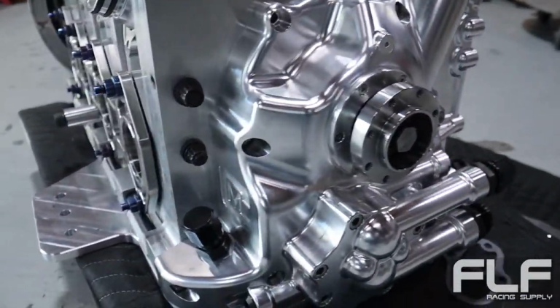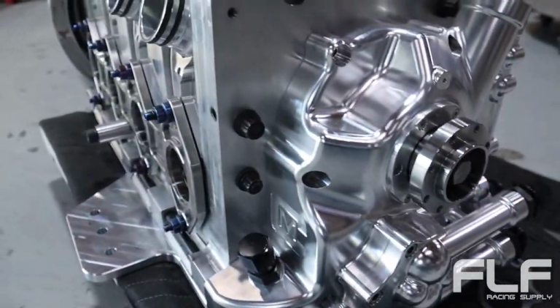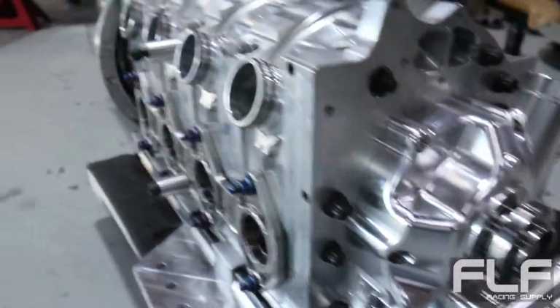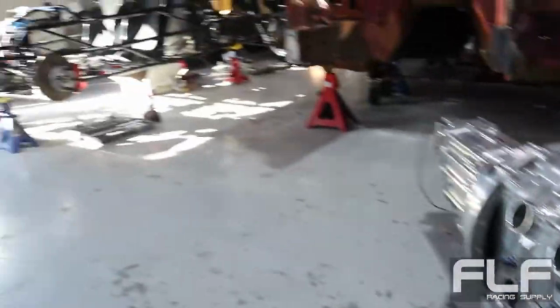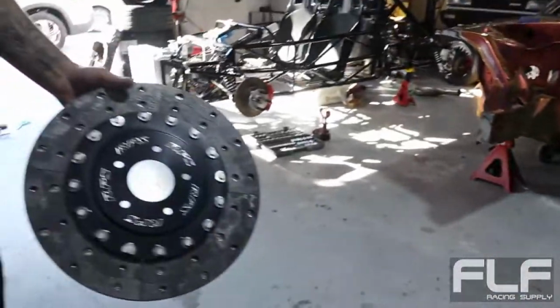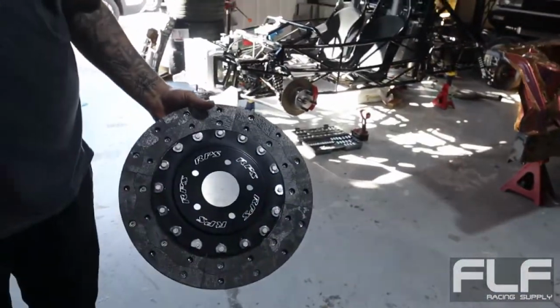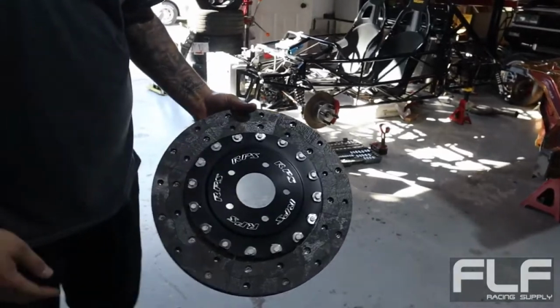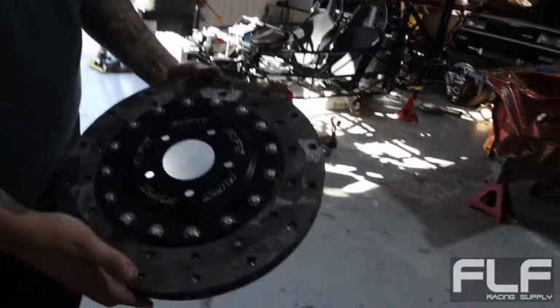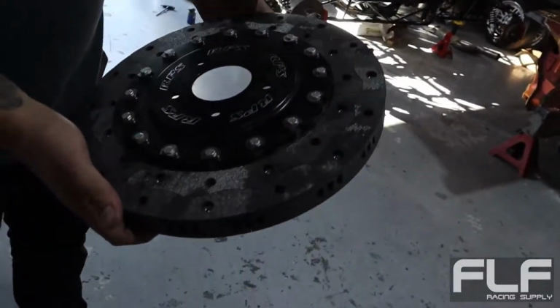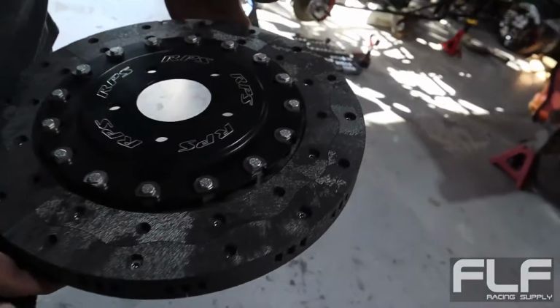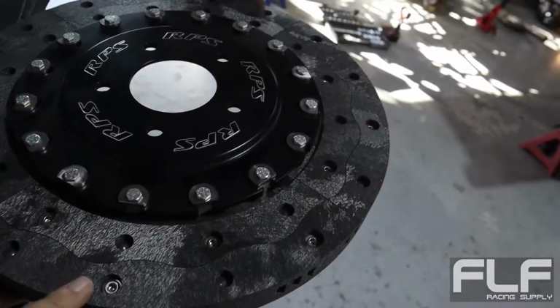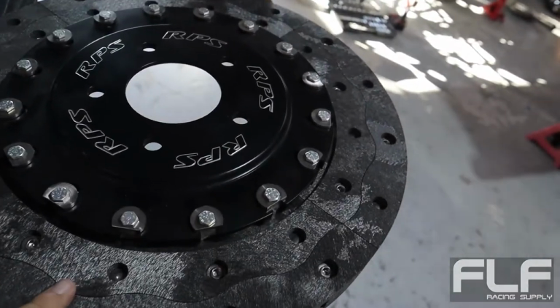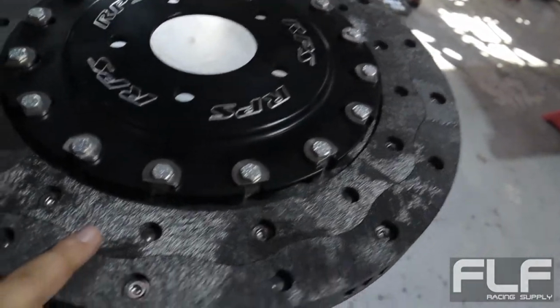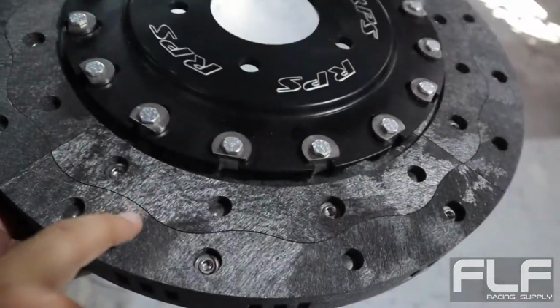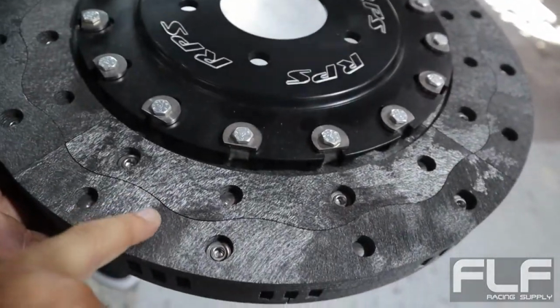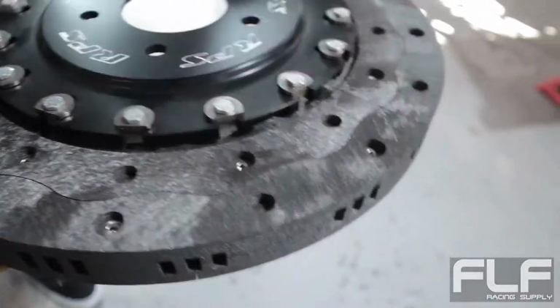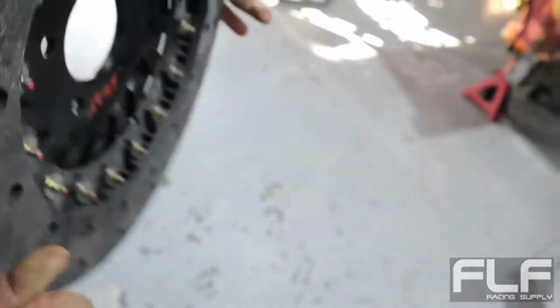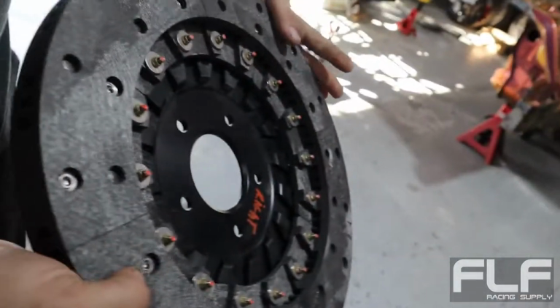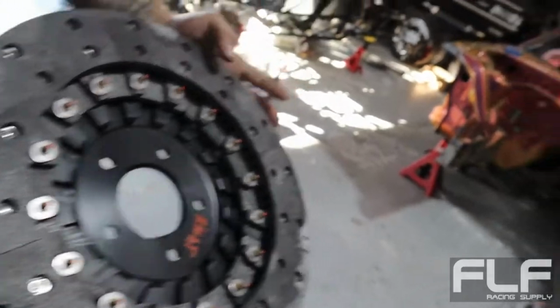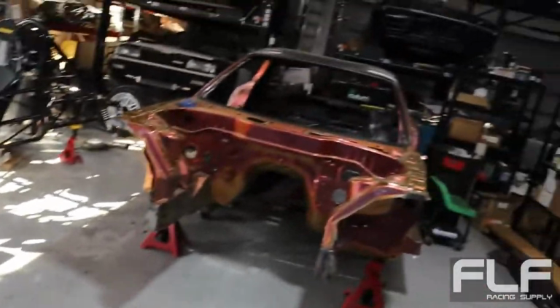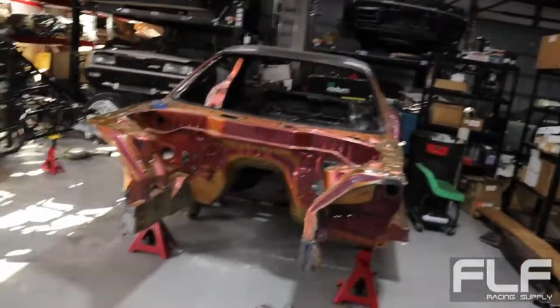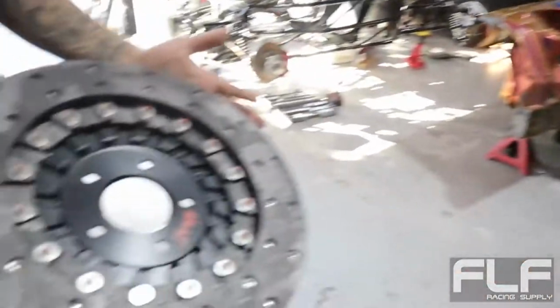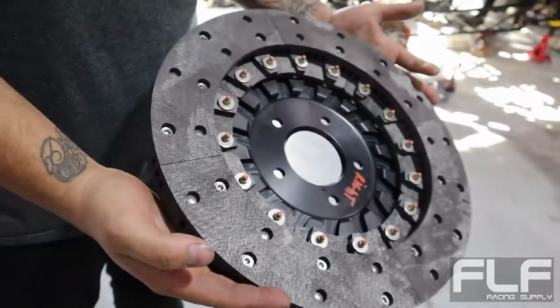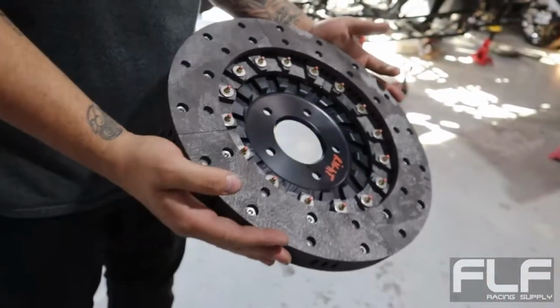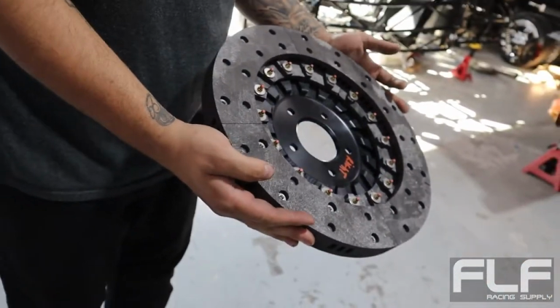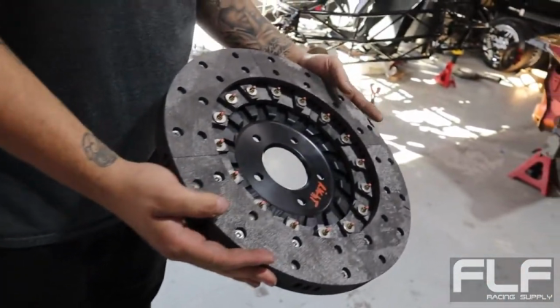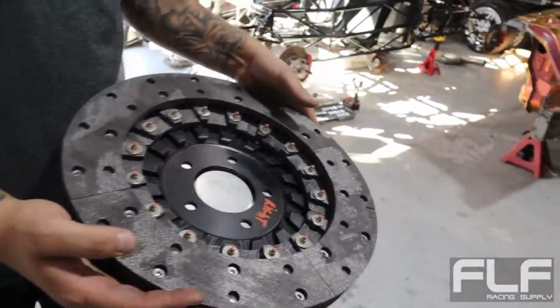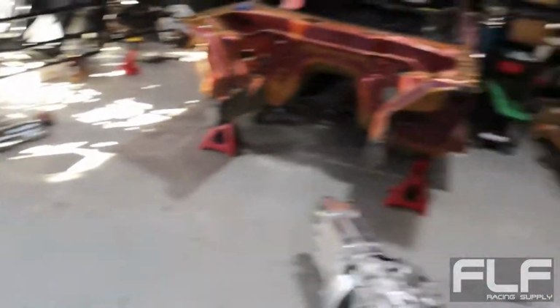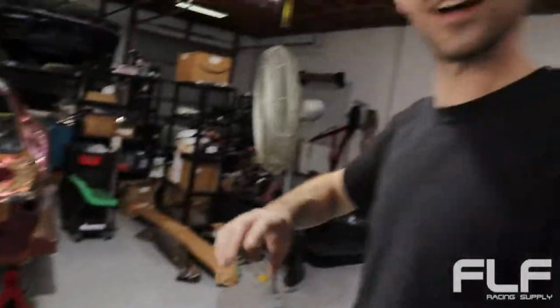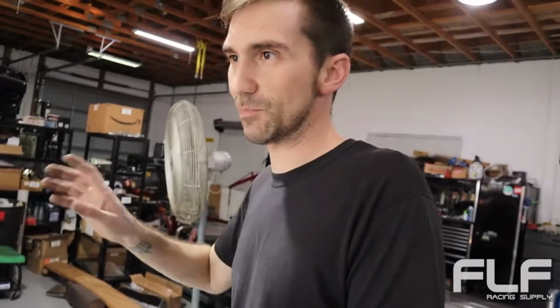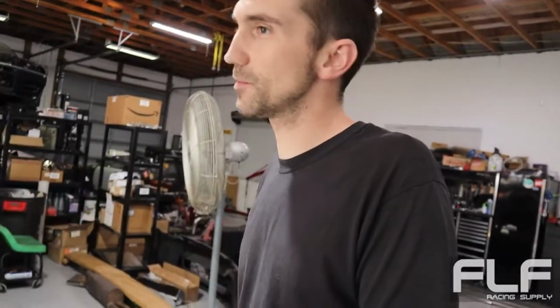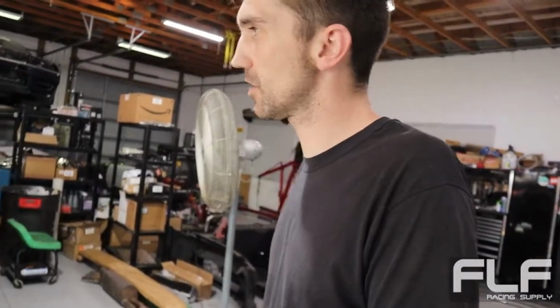Oh yeah, there's the rotor - let's check out these rotors. We've got 40 grand in brakes on this car. Wow. Wait, this is going on this car? Yeah - everything on this car is top of the line, best of the best parts.